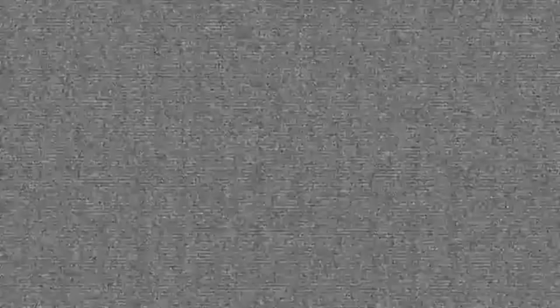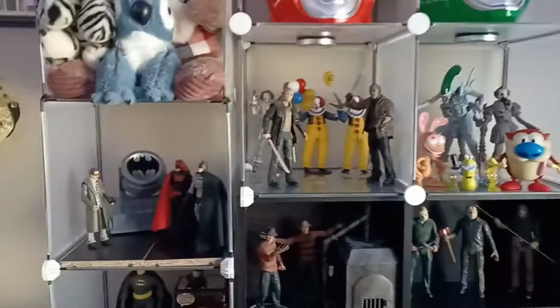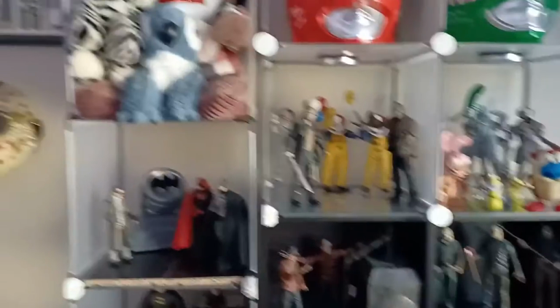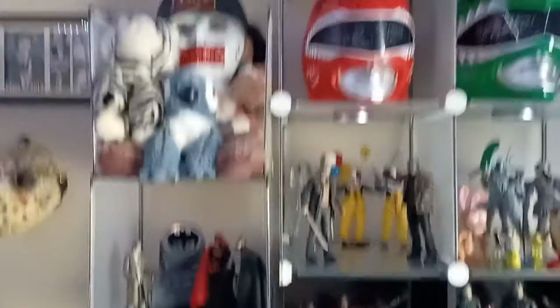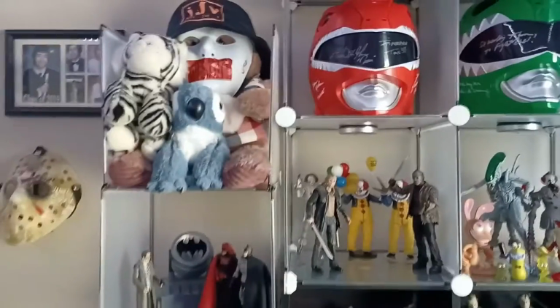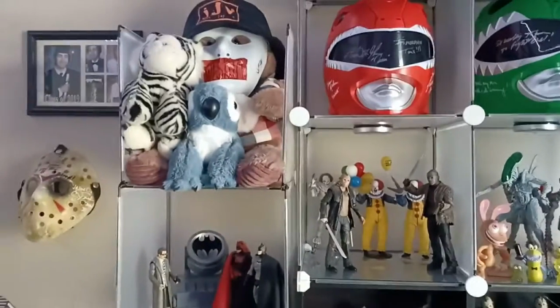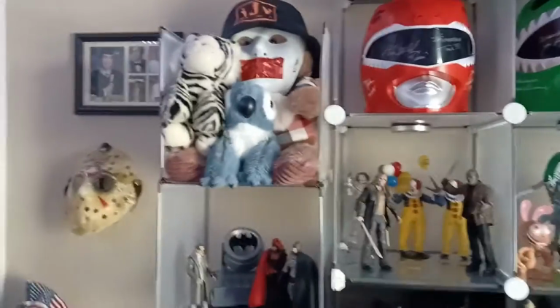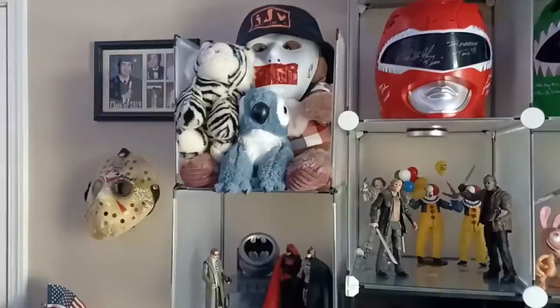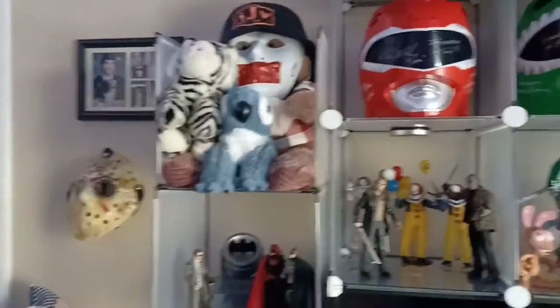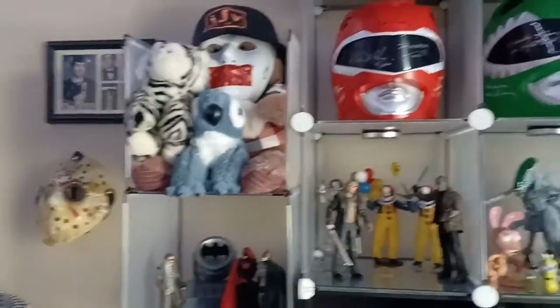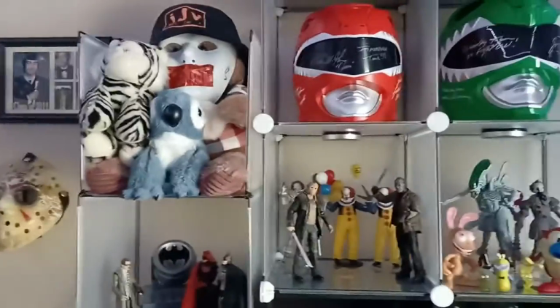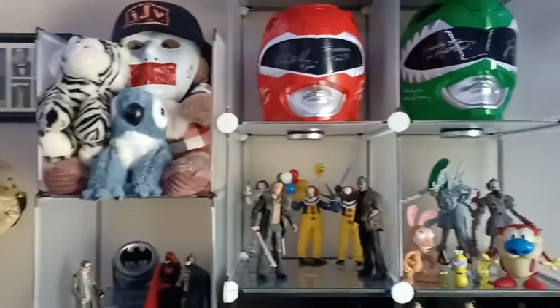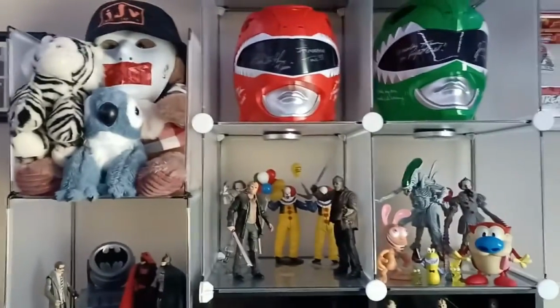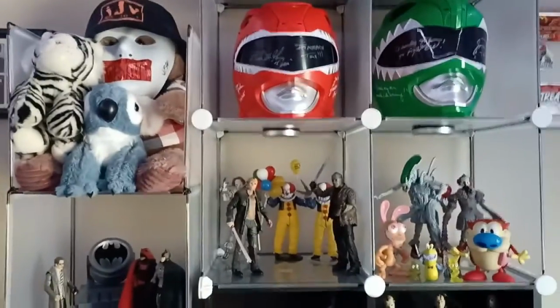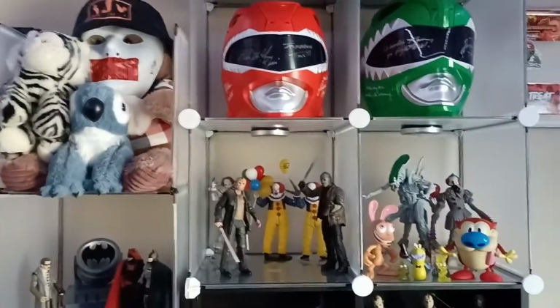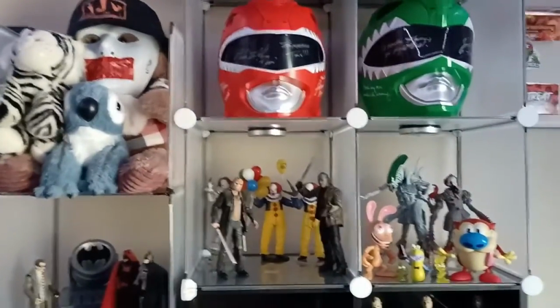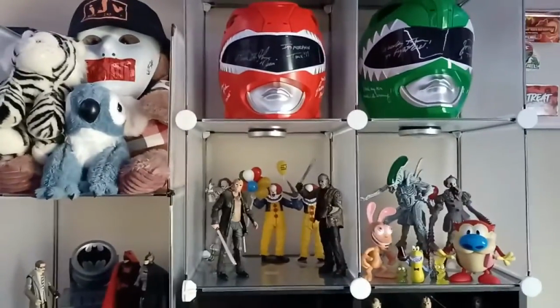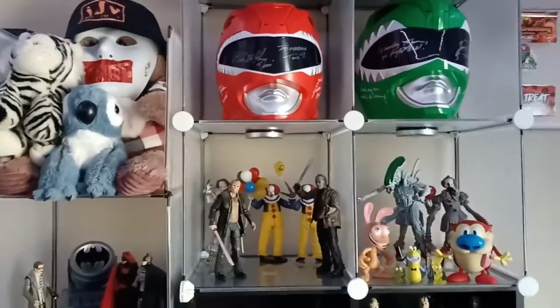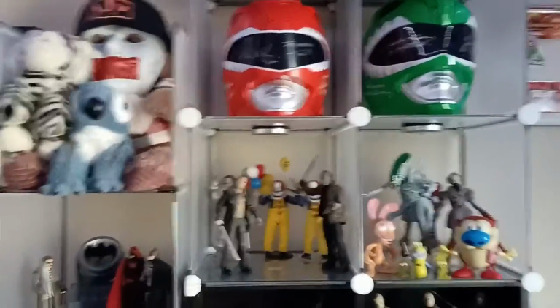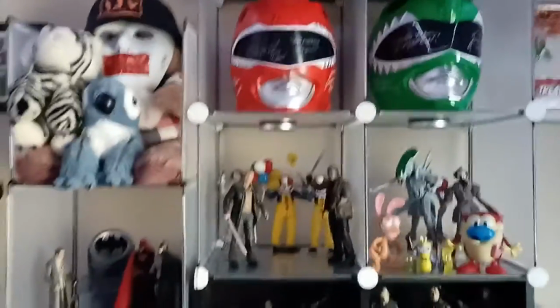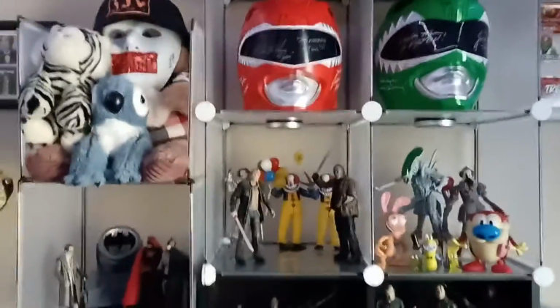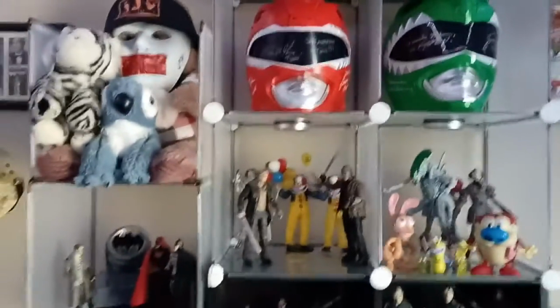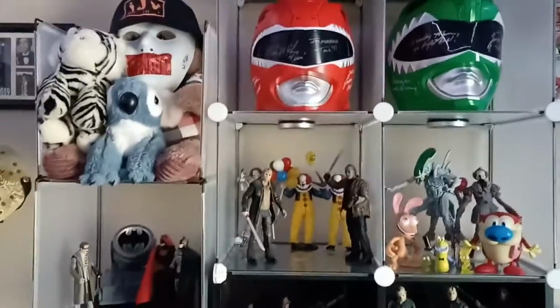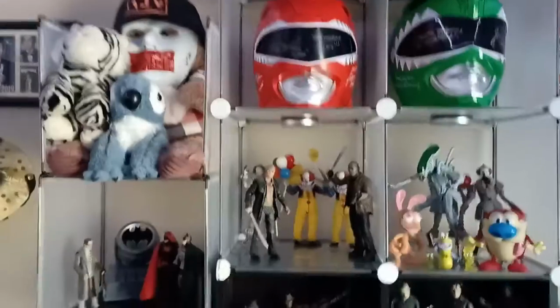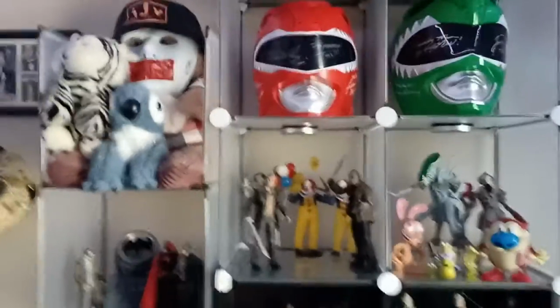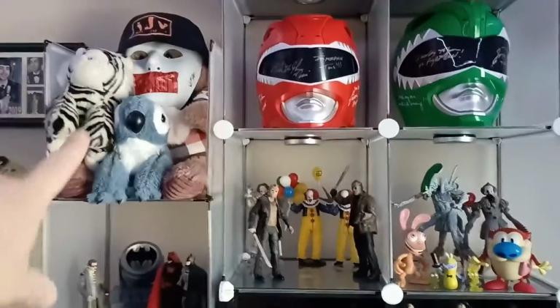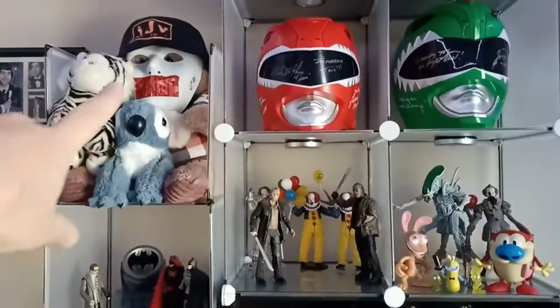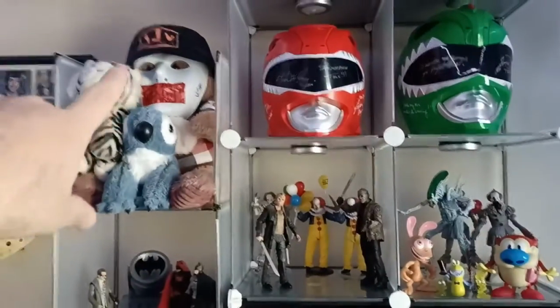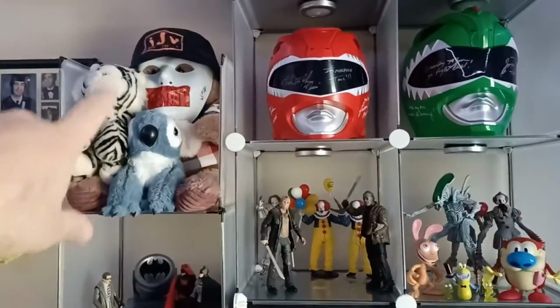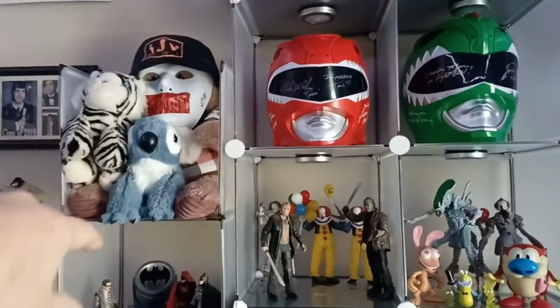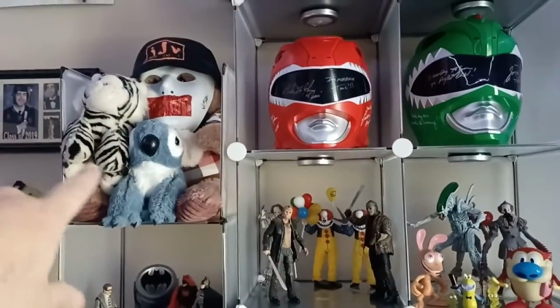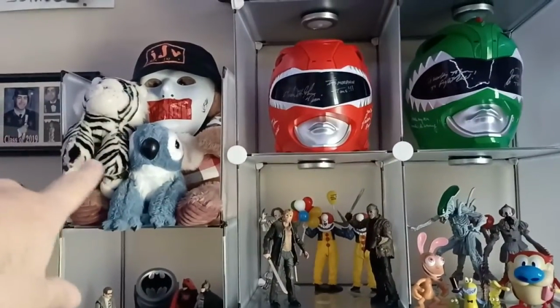Yo, what's good guys, your boy Jason JV here. Shooting a display update video — I guess we can call it that. As you can see, I got a little scheme over there.